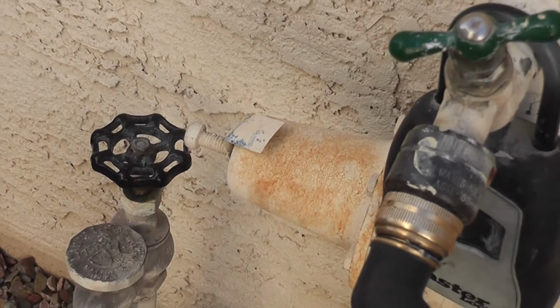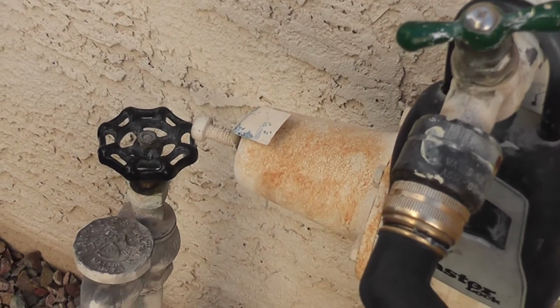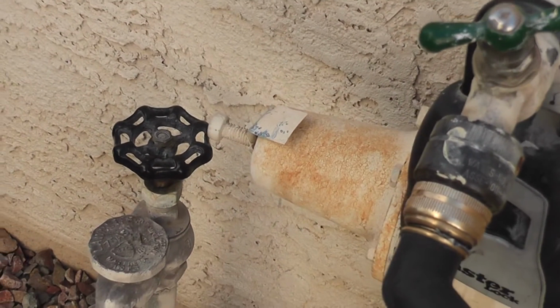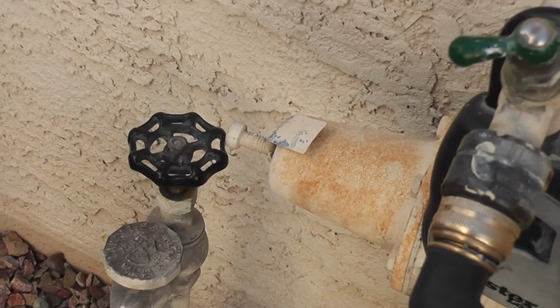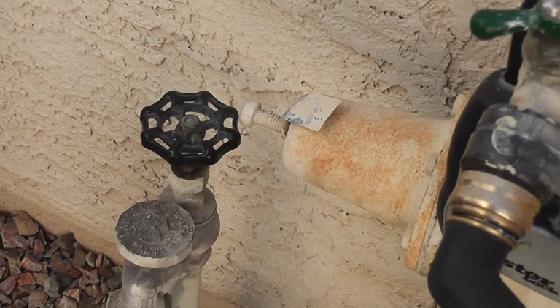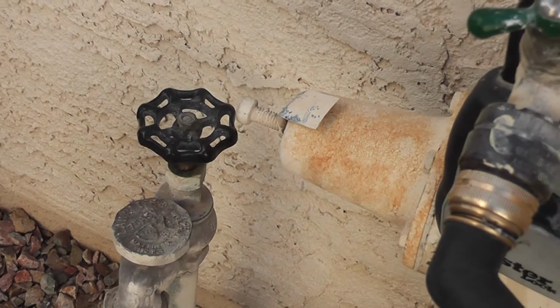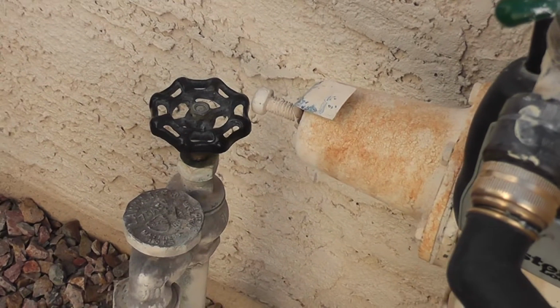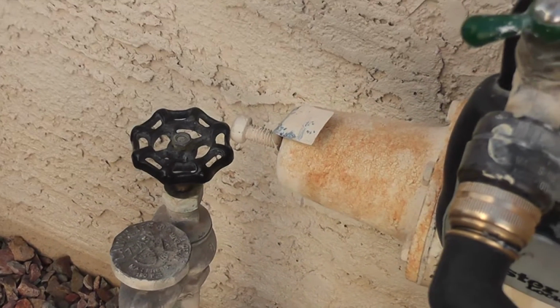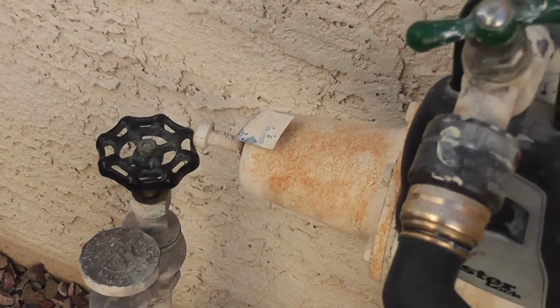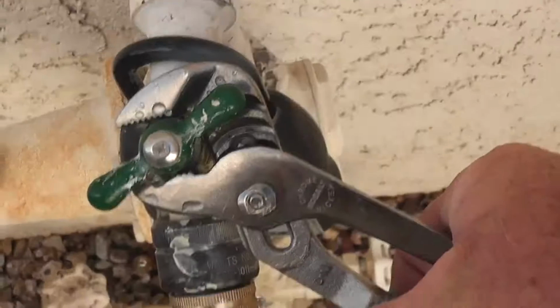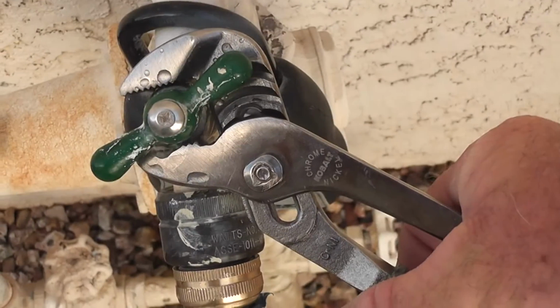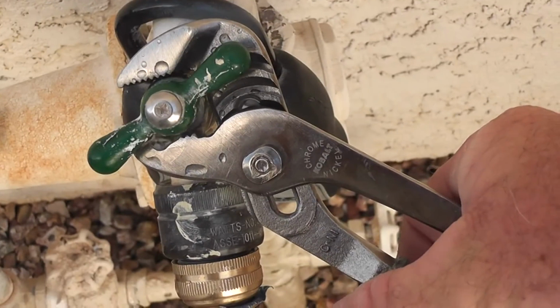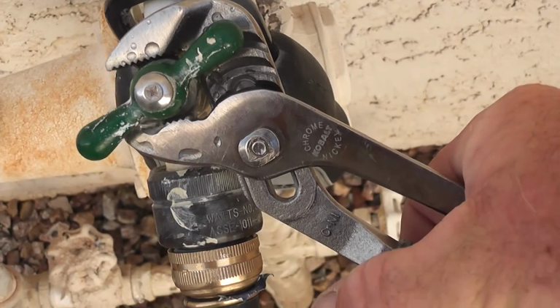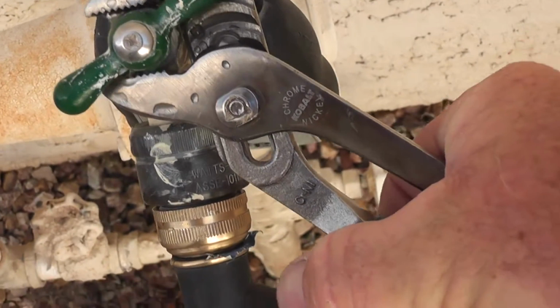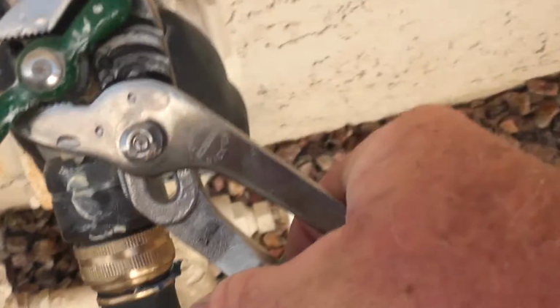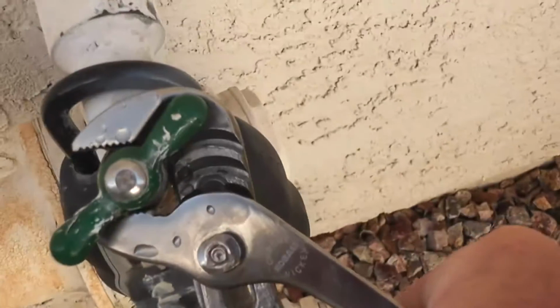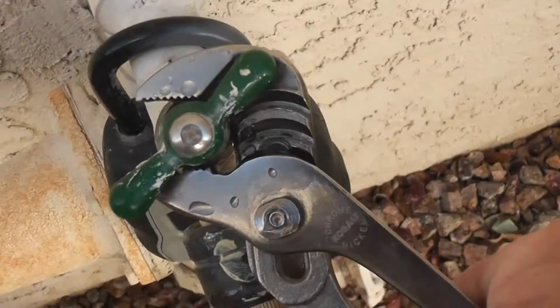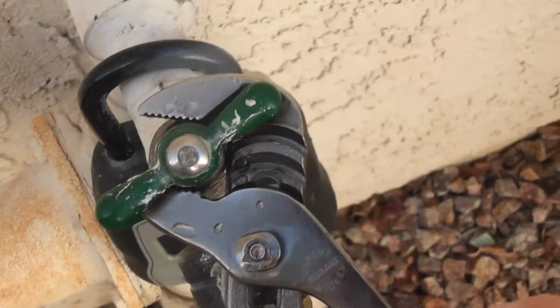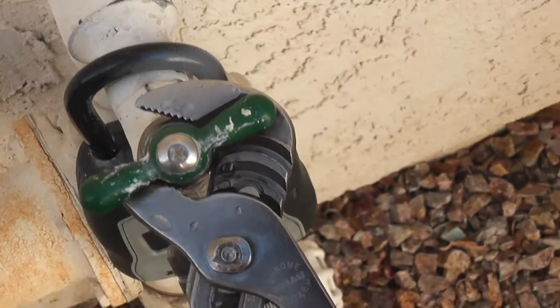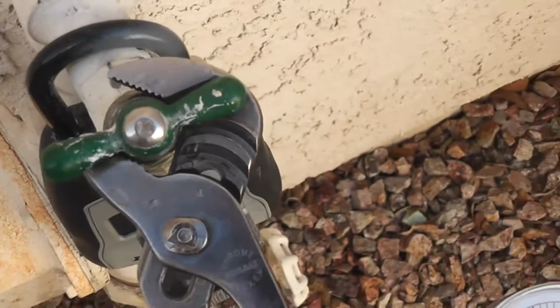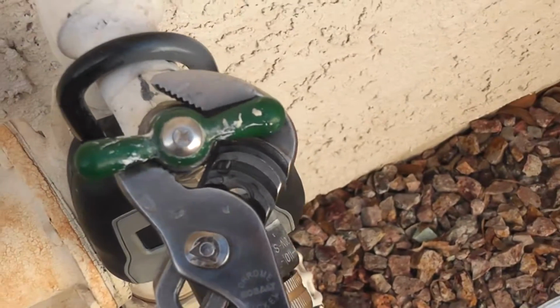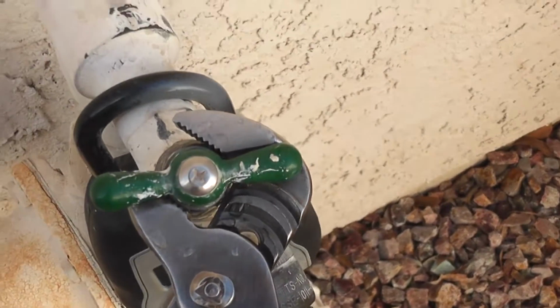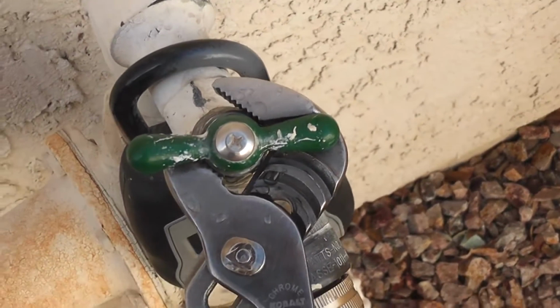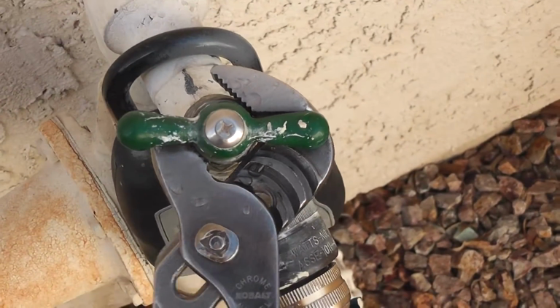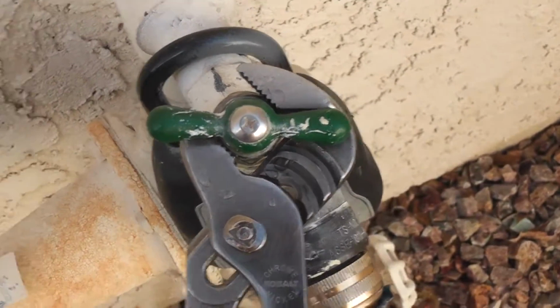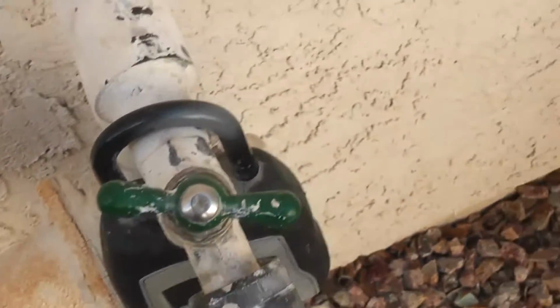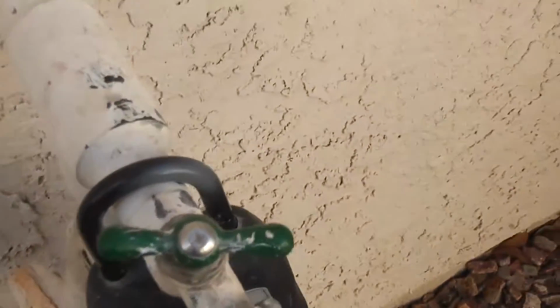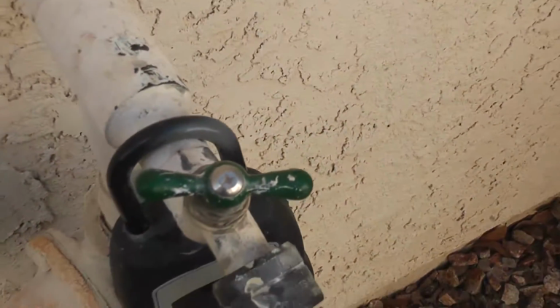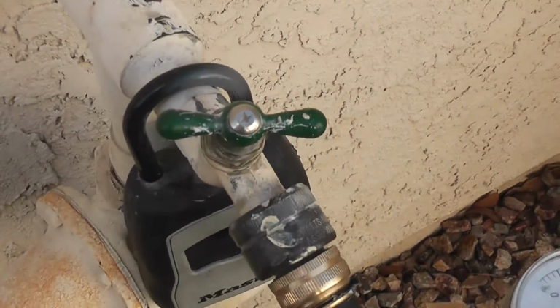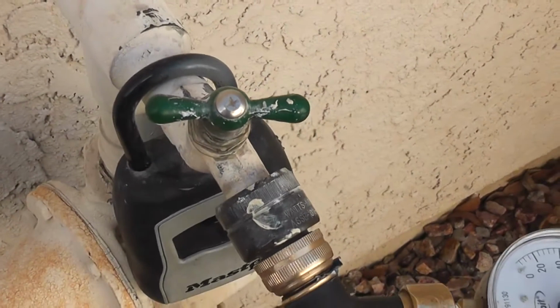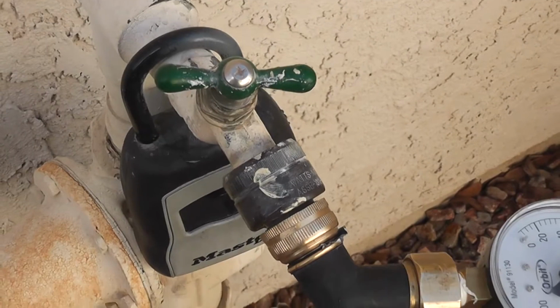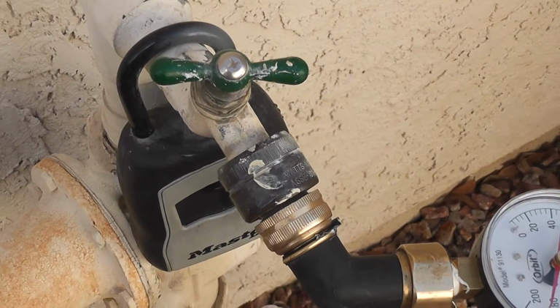All you have to do is put a wrench on there. That stops the leak by tightening the bonnet nut.